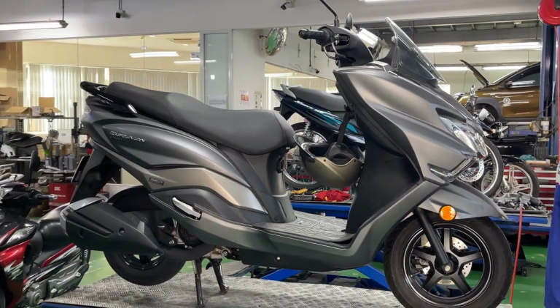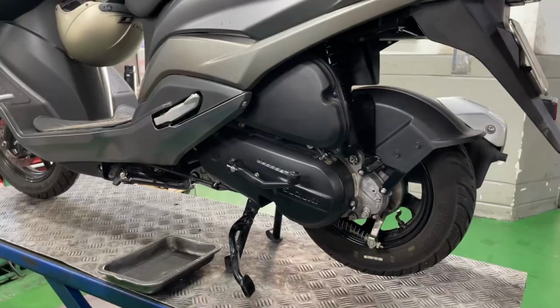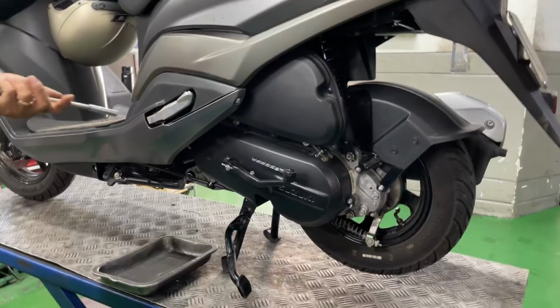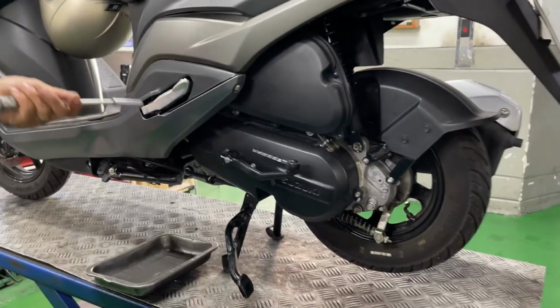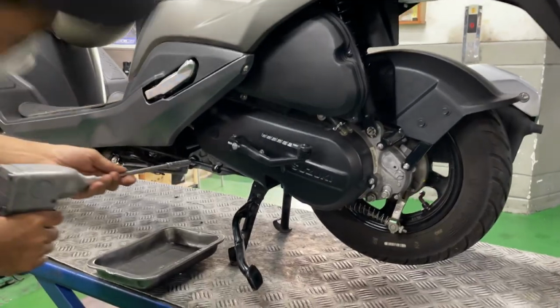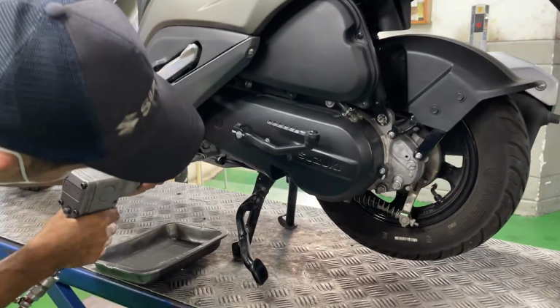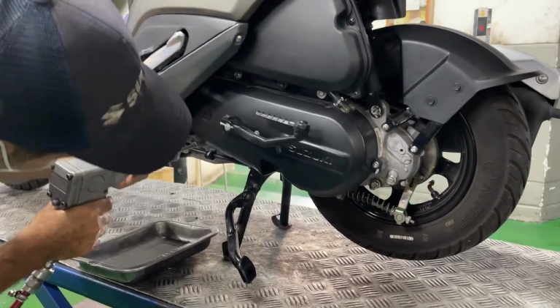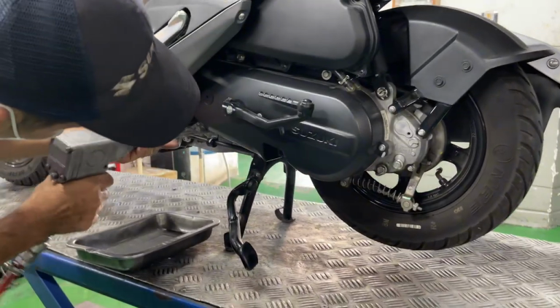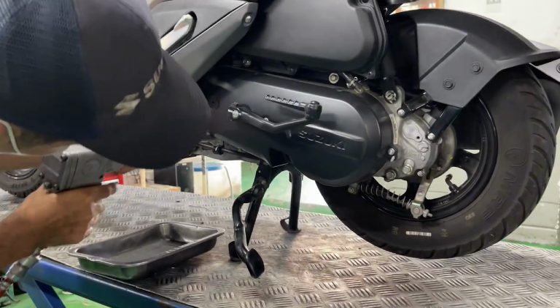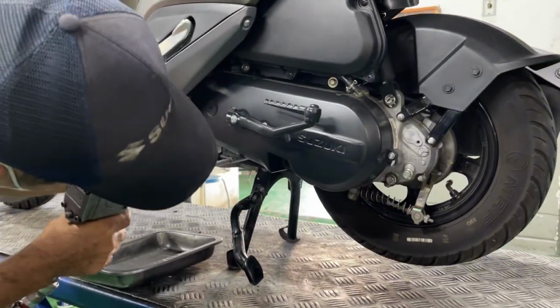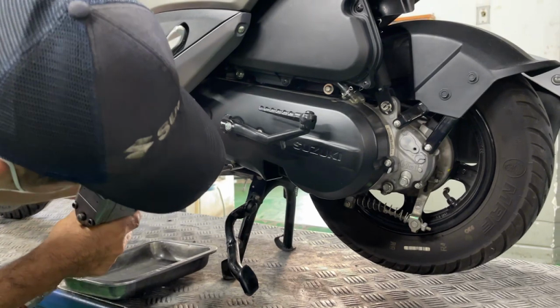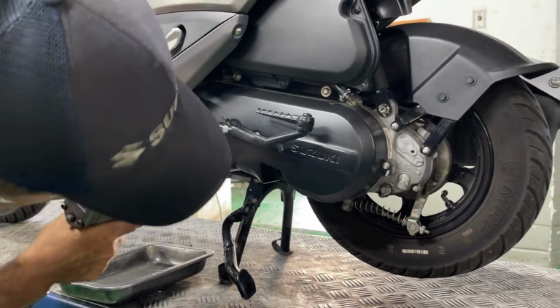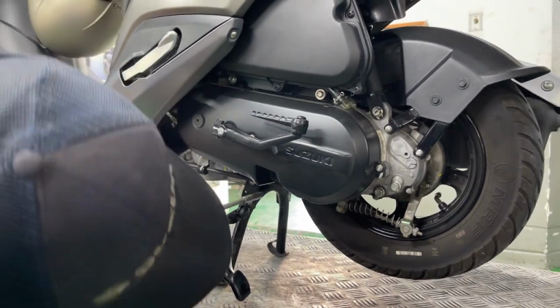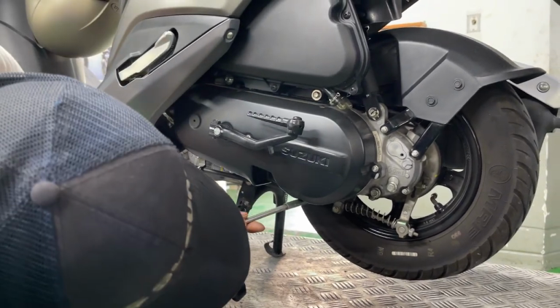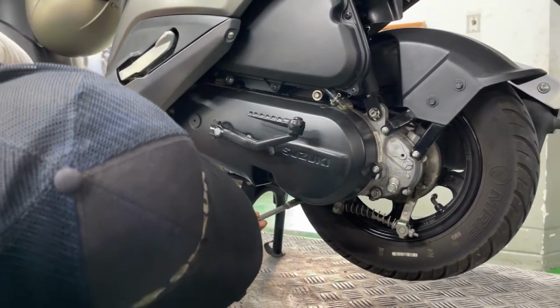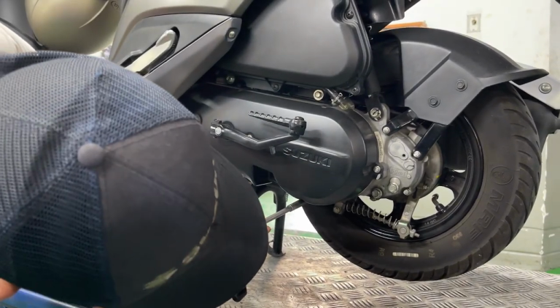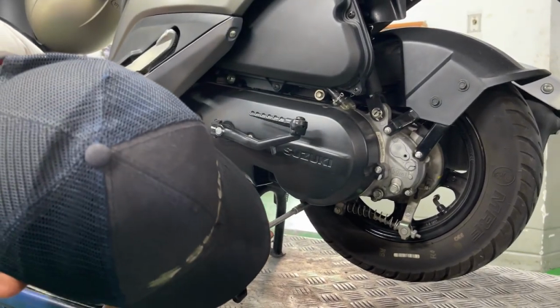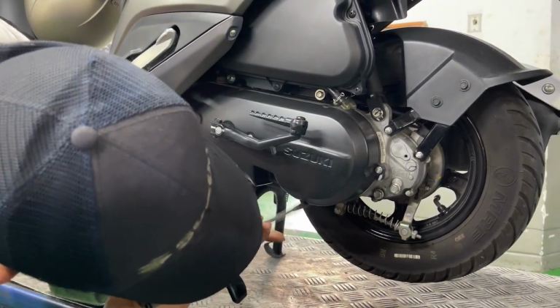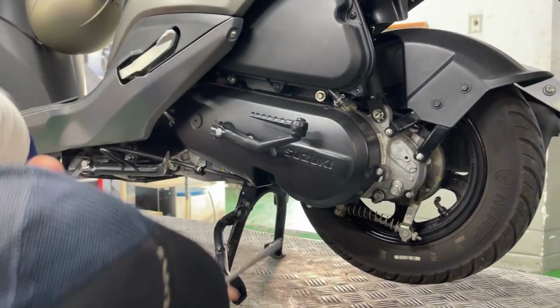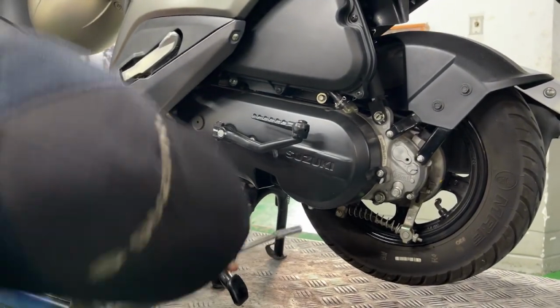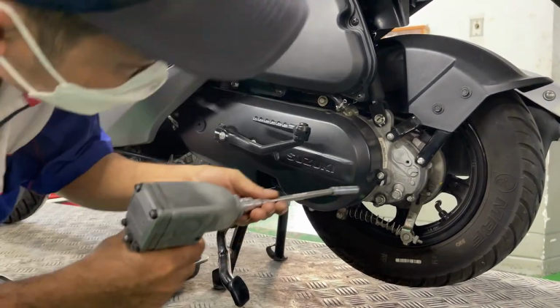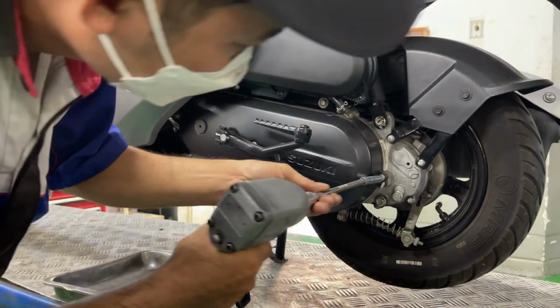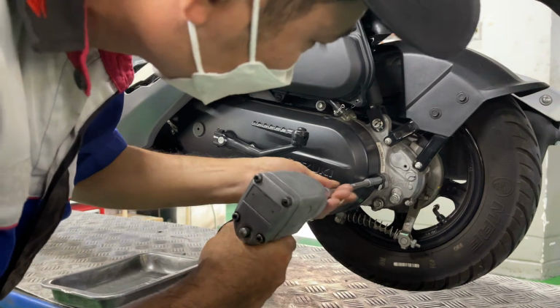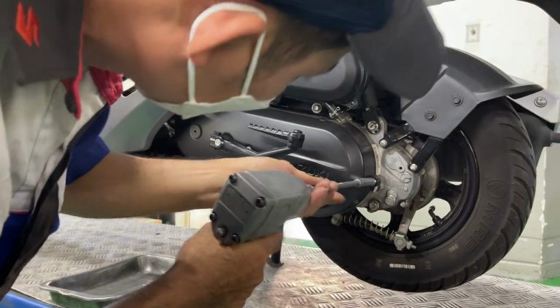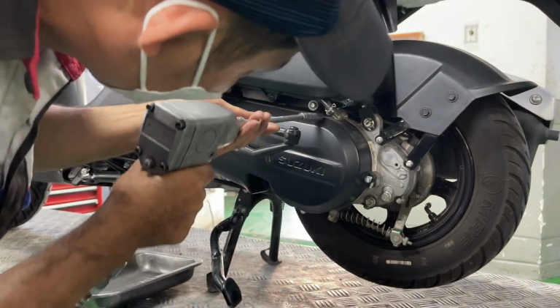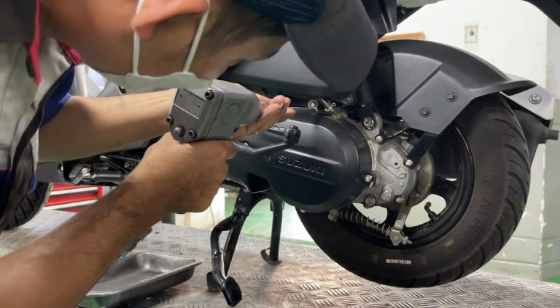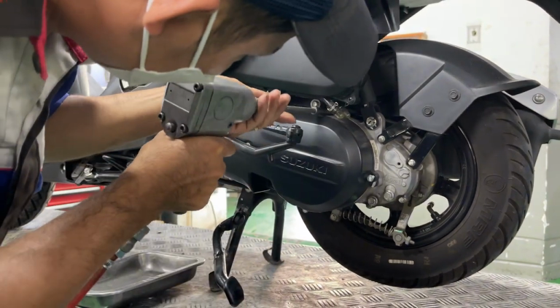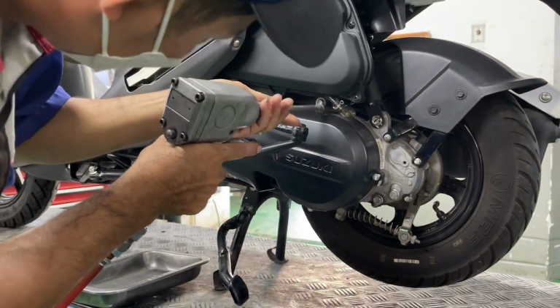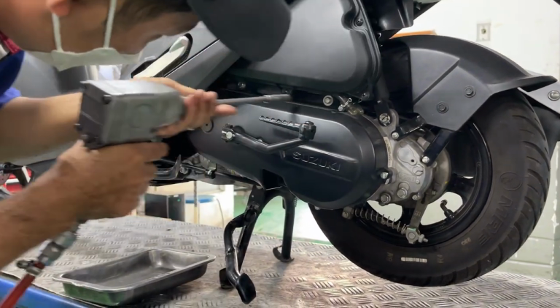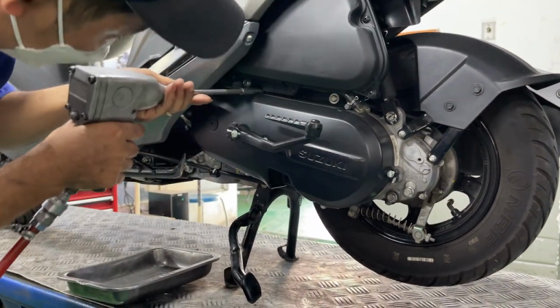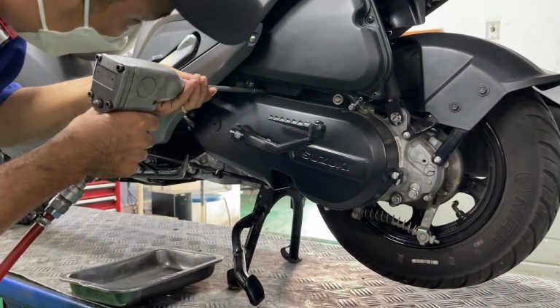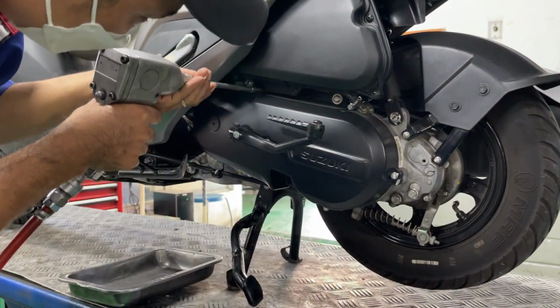So I decided to get it checked by the dealer technician. They diagnosed that the vibration might come from the transmission, so we decided to clean the transmission on the Suzuki Bugman.